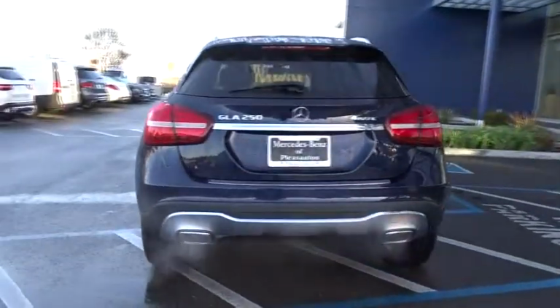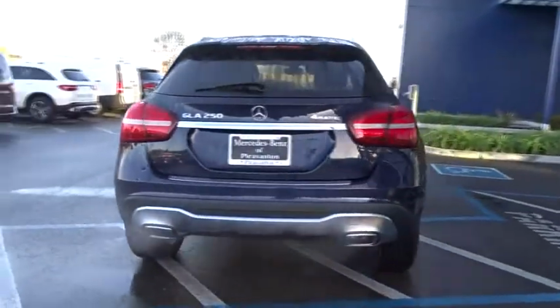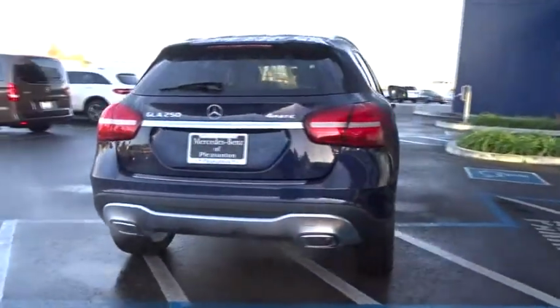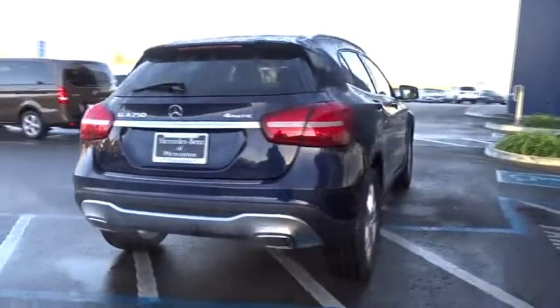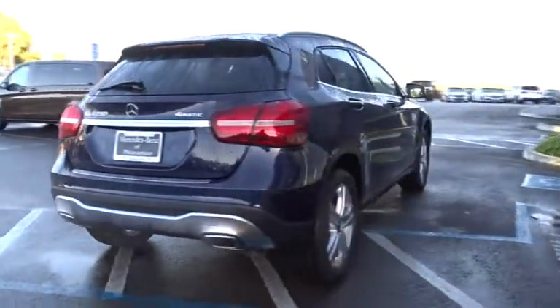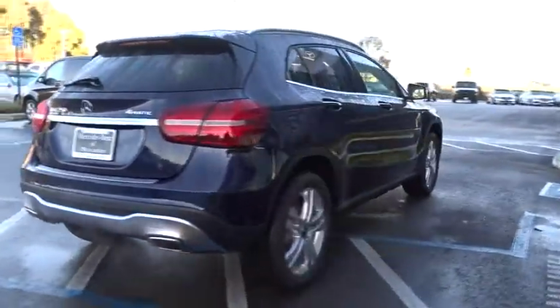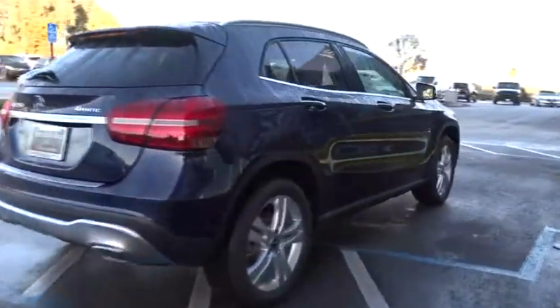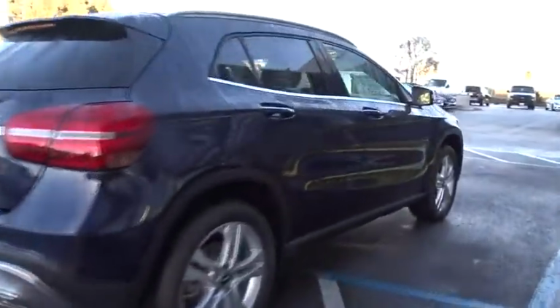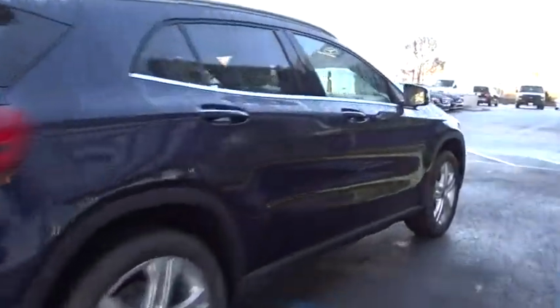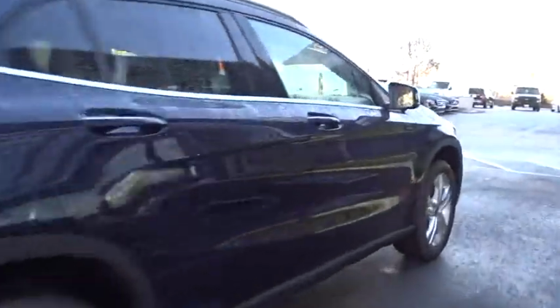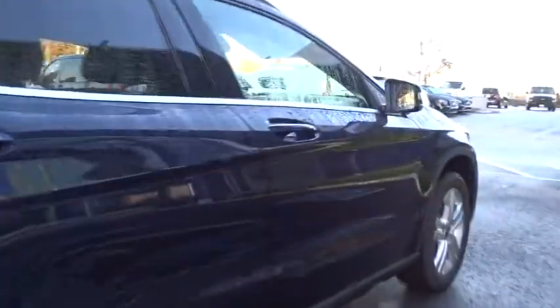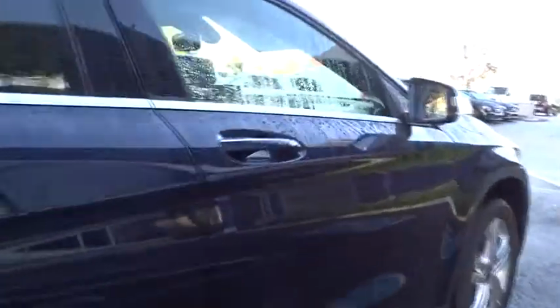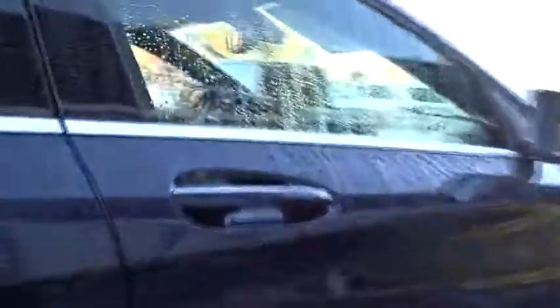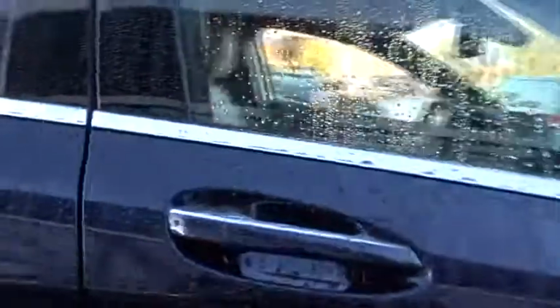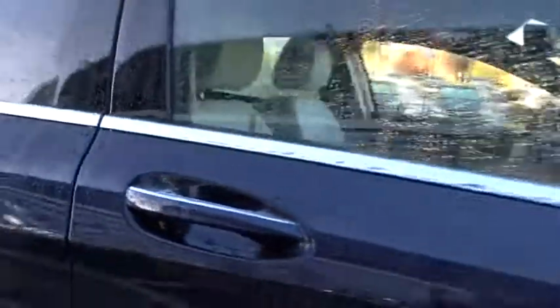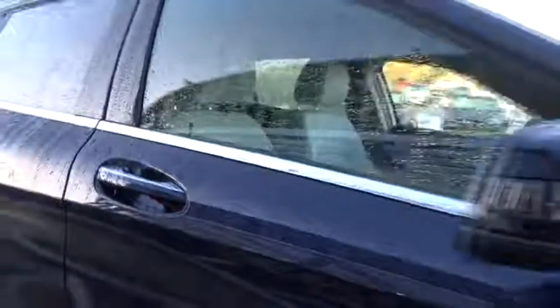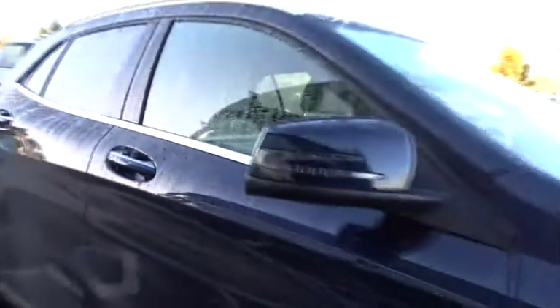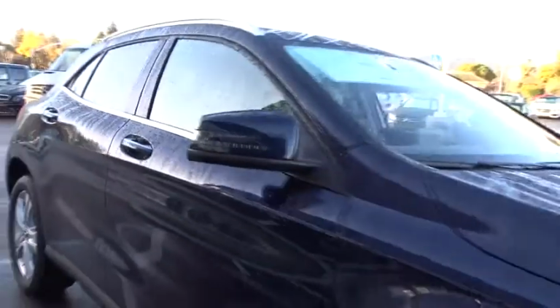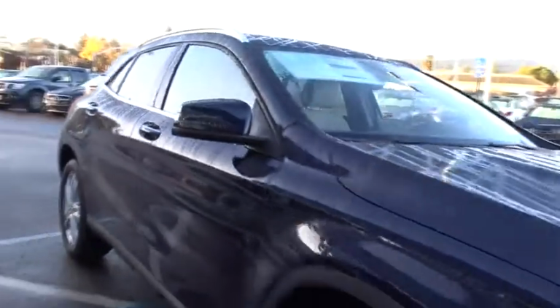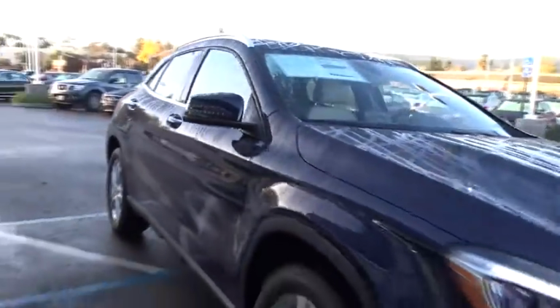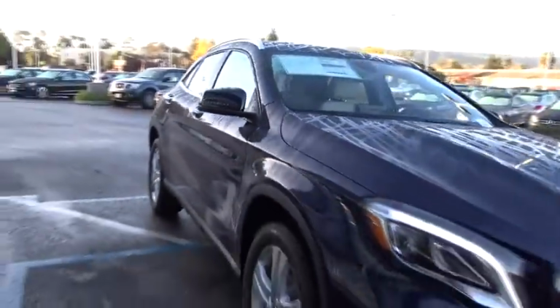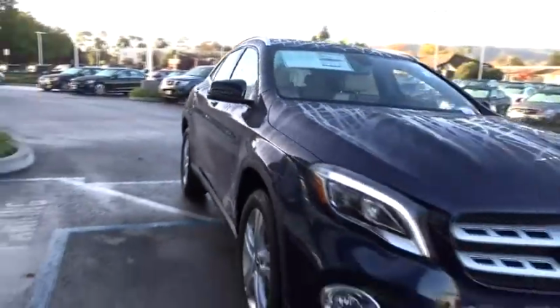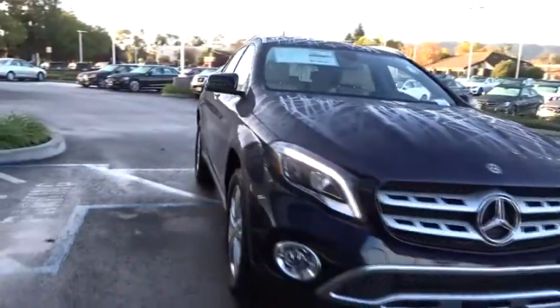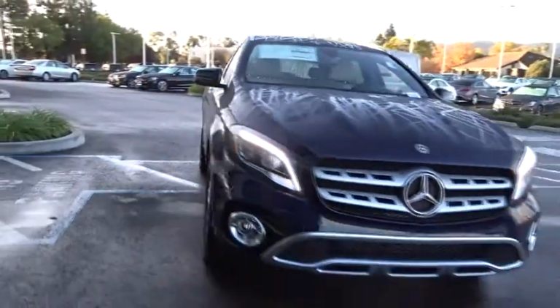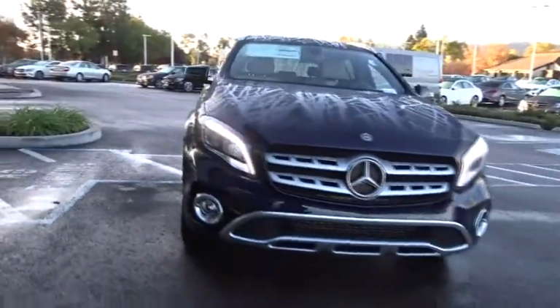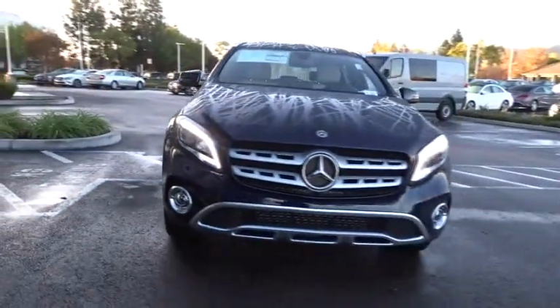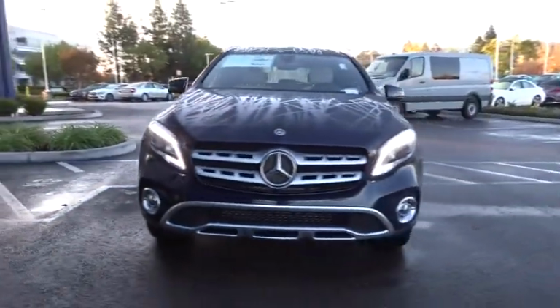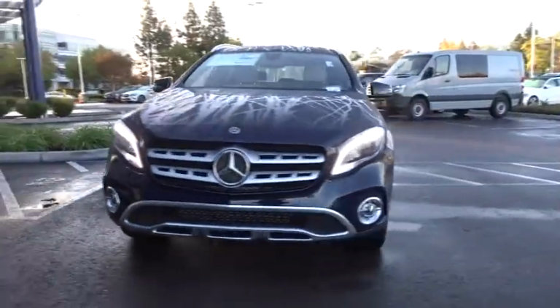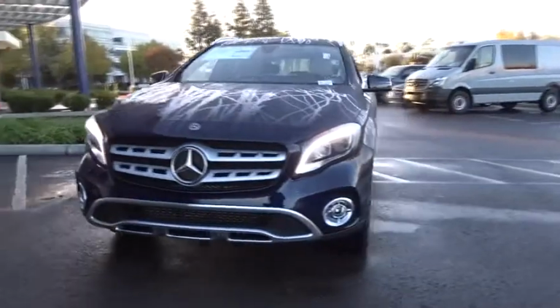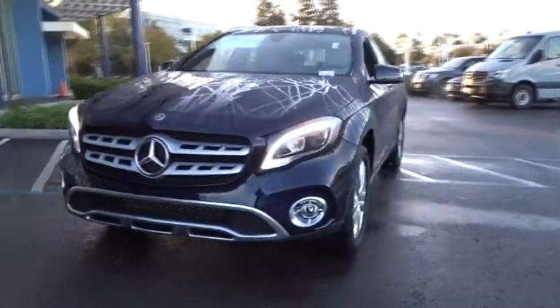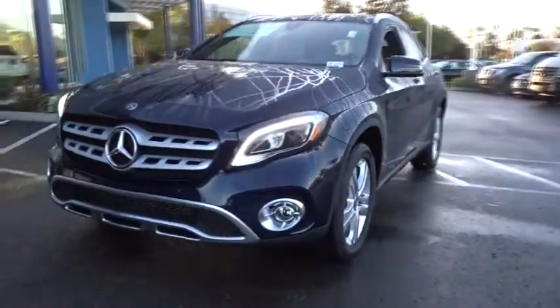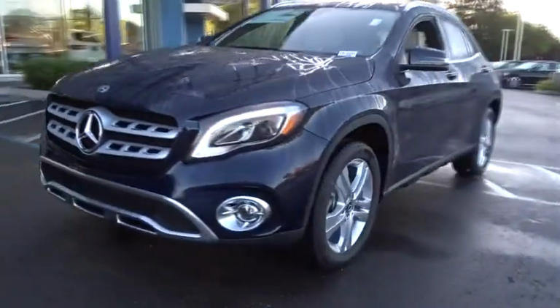Here are some of this vehicle's great options: power liftgate, stability control, traction control, remote engine start, keyless entry, power passenger seat, backup camera, all-wheel drive, steering wheel audio control.